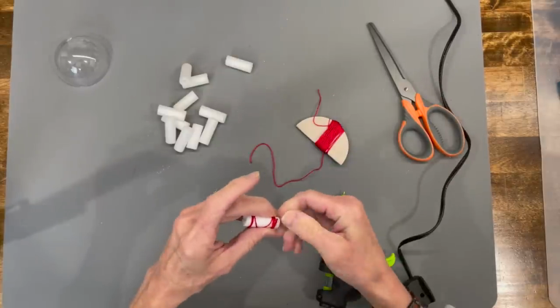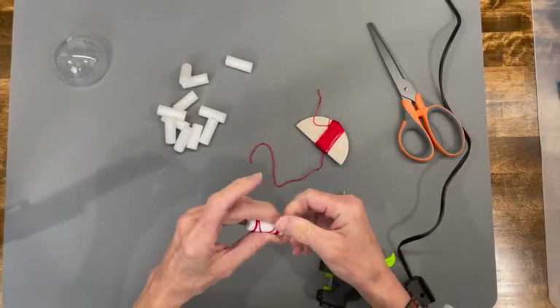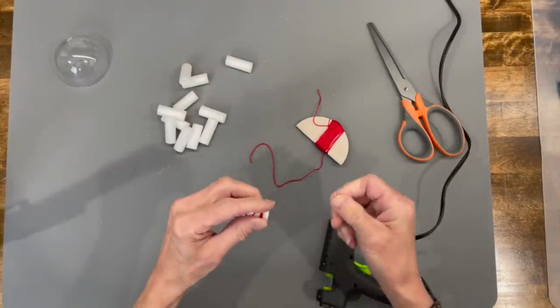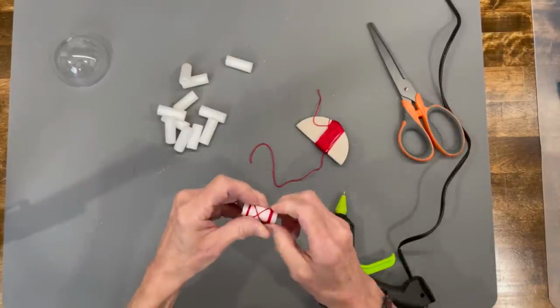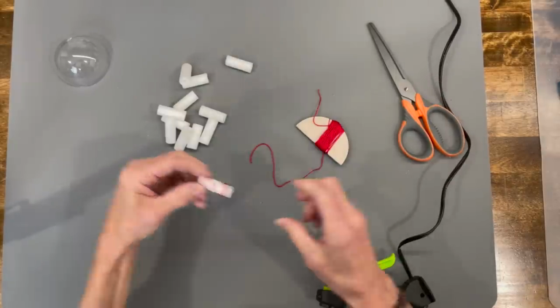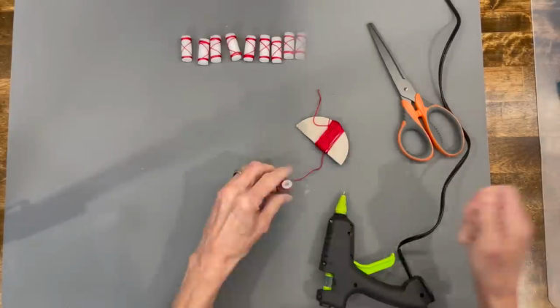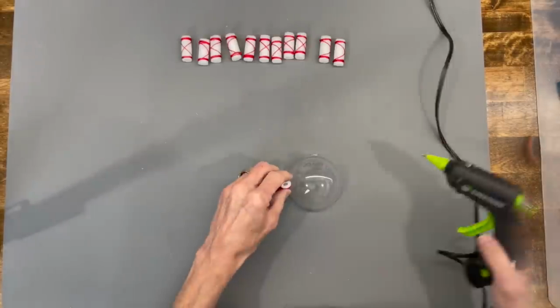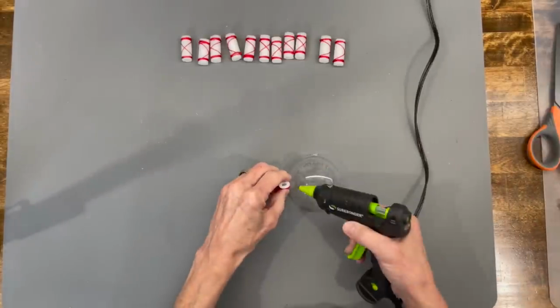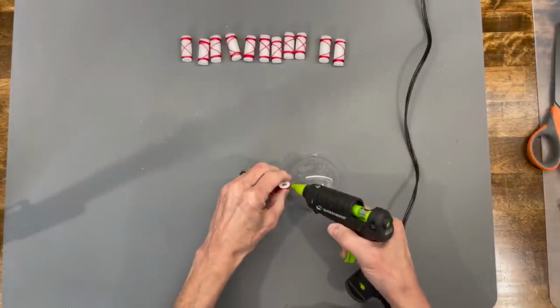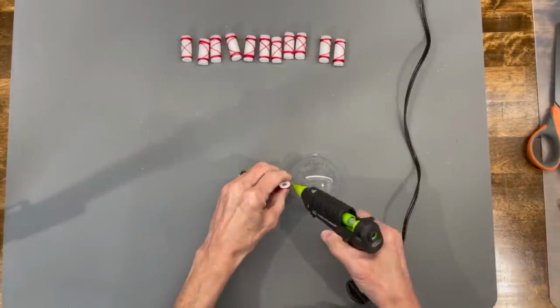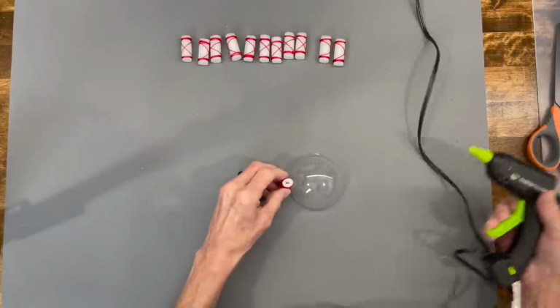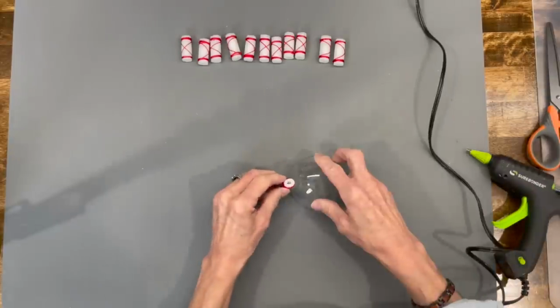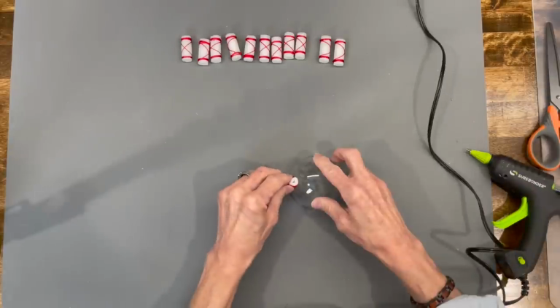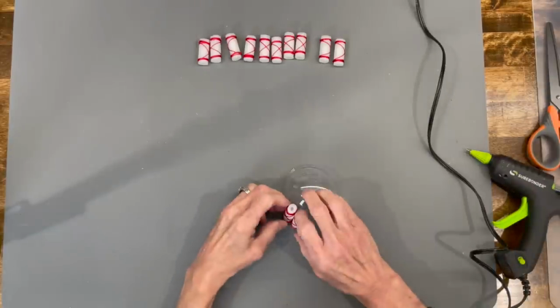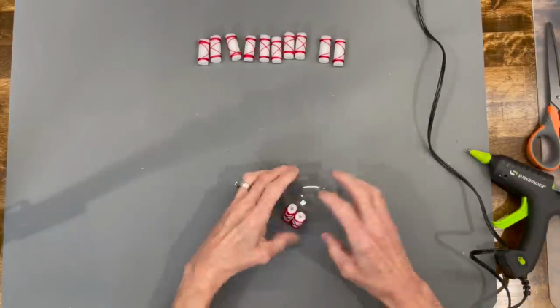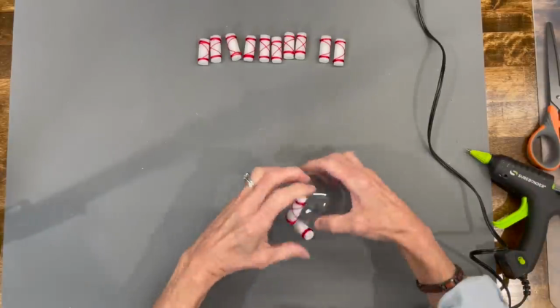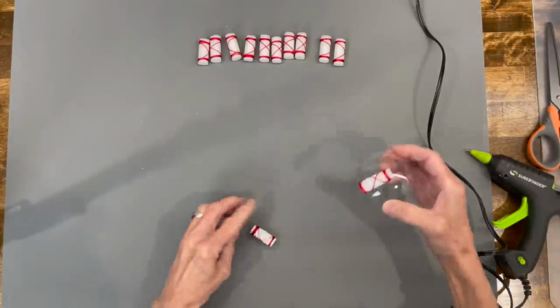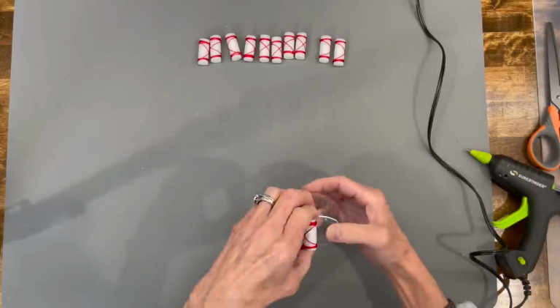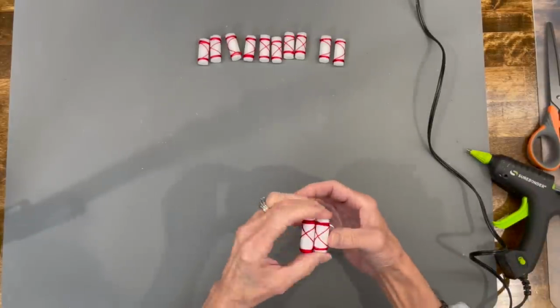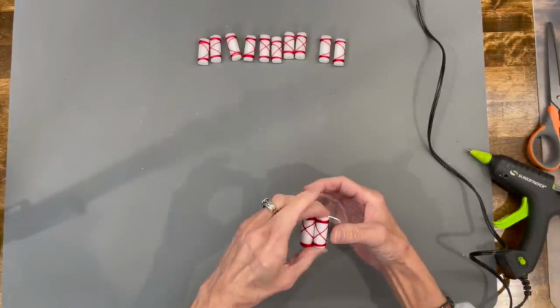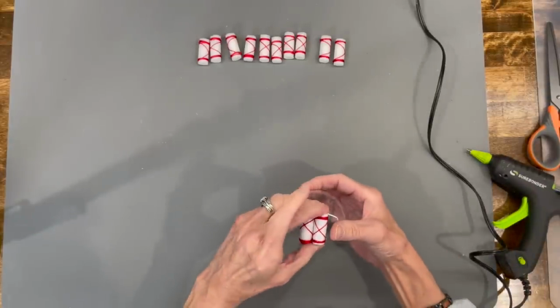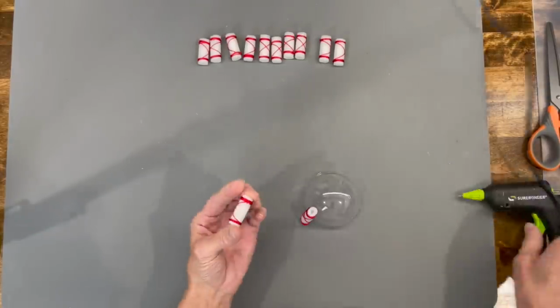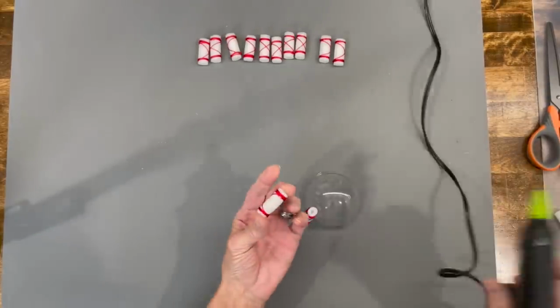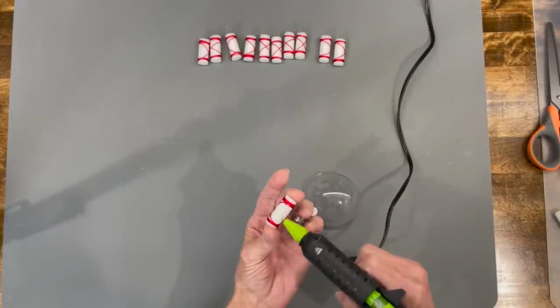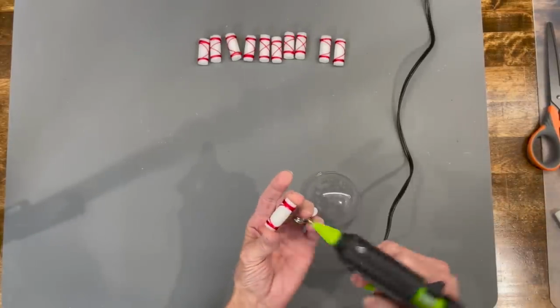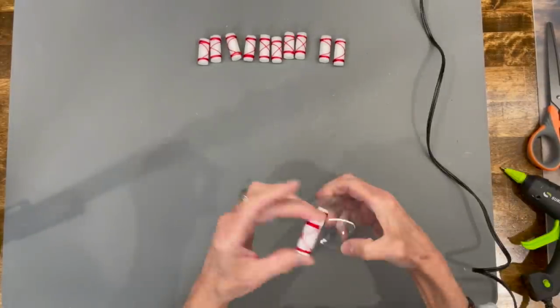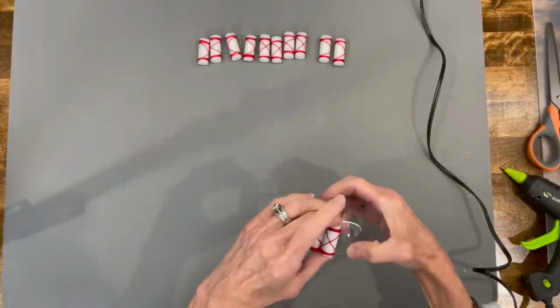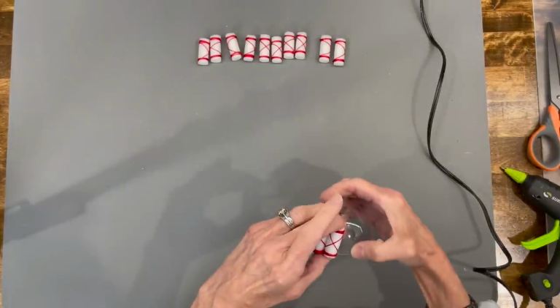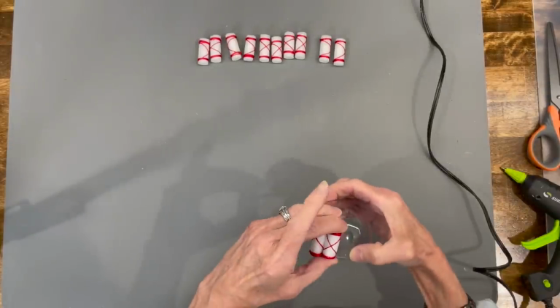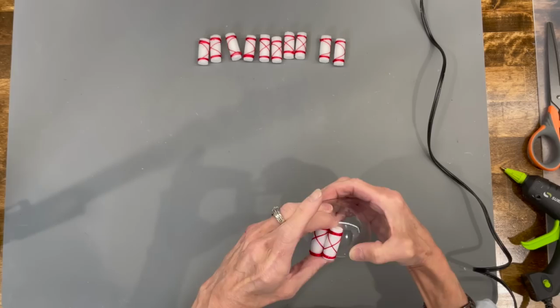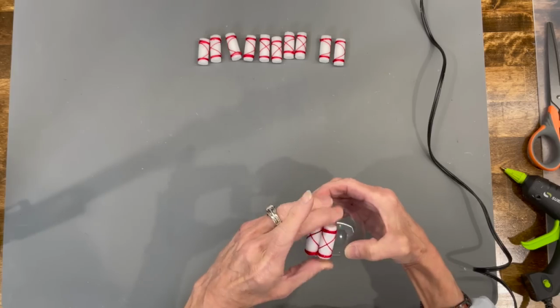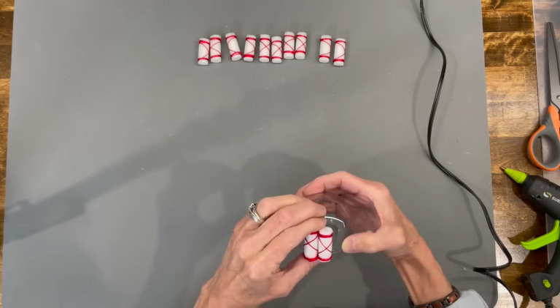Now we're going to attach them to our ornament. Start going halfway around the ornament, and take some time to make sure that they stand up straight. Try not to make them lean.